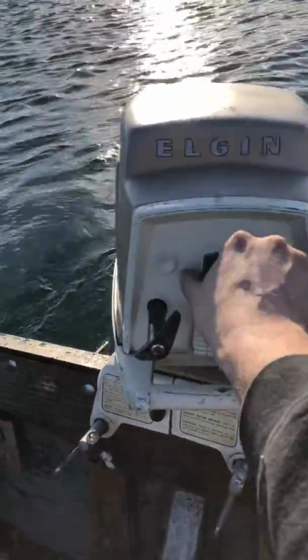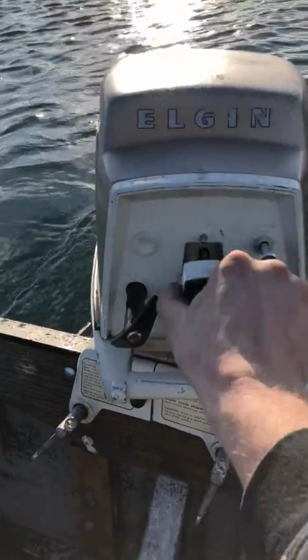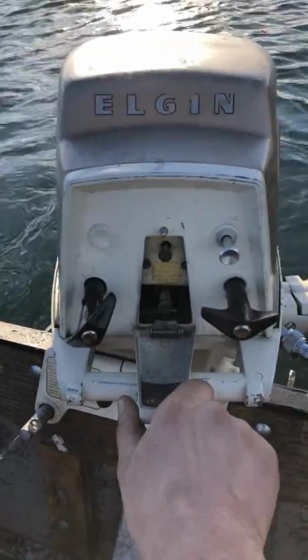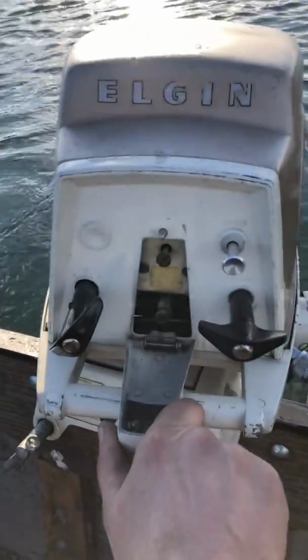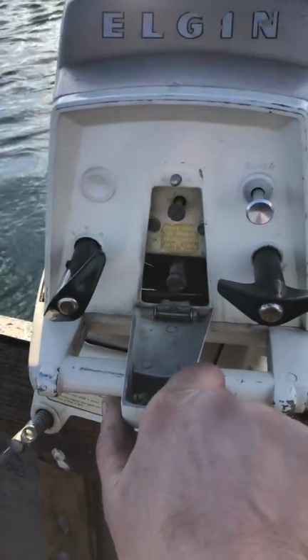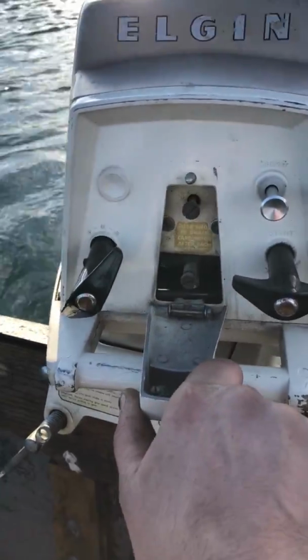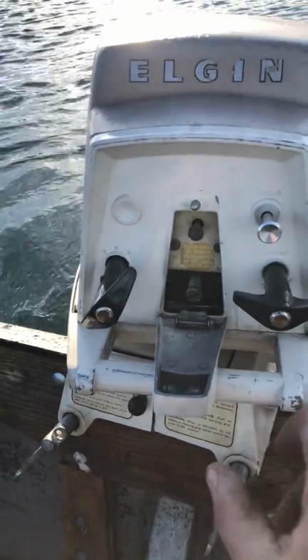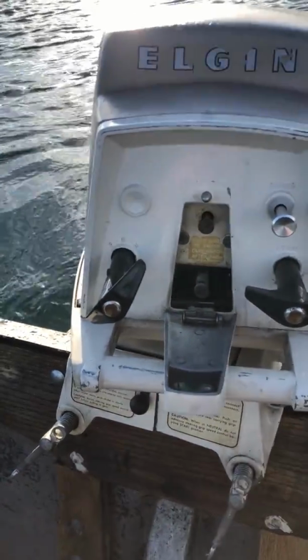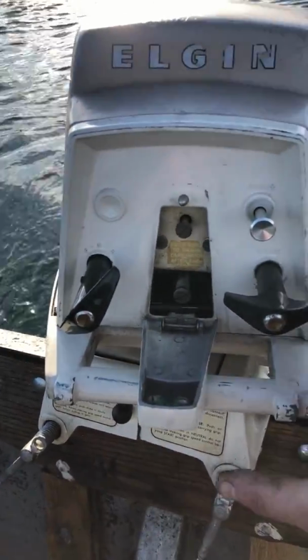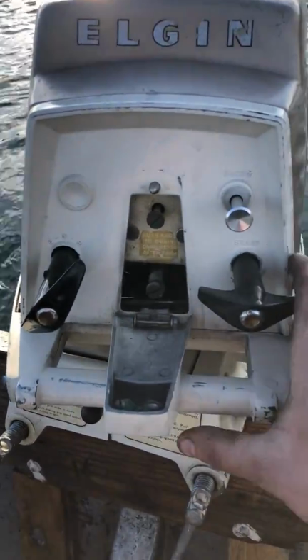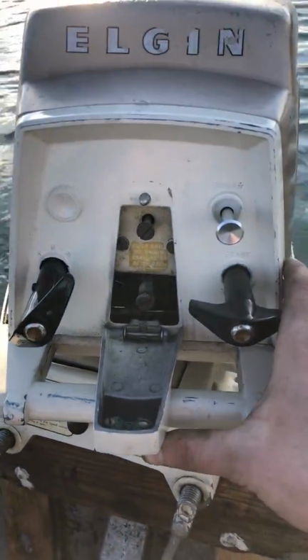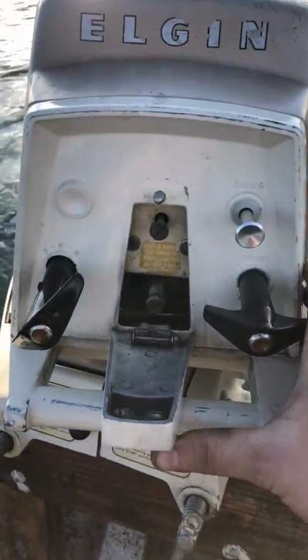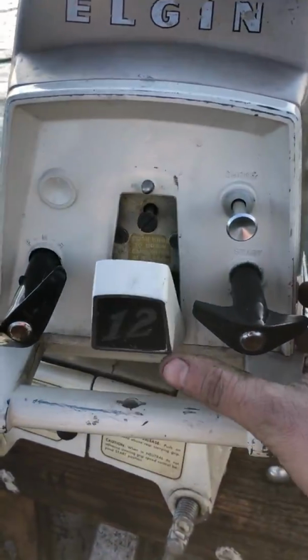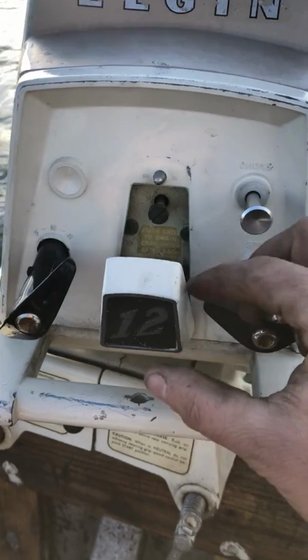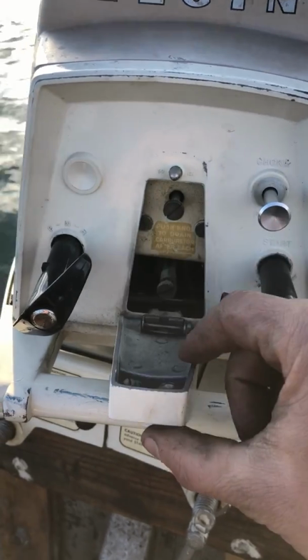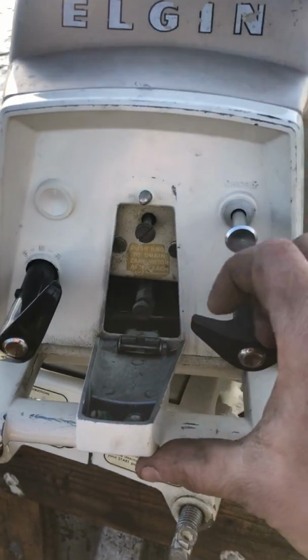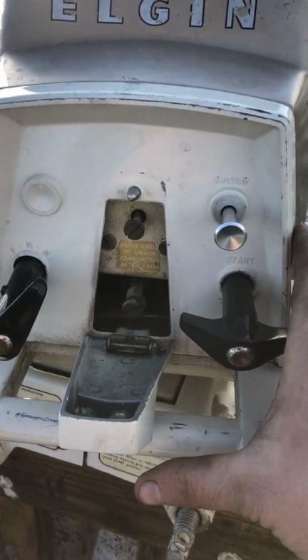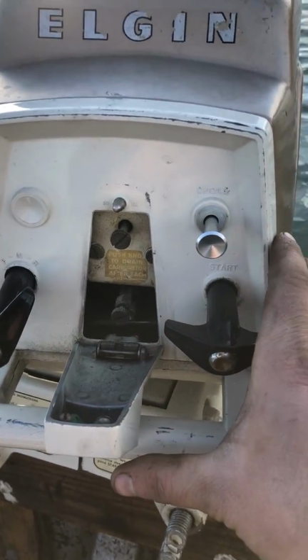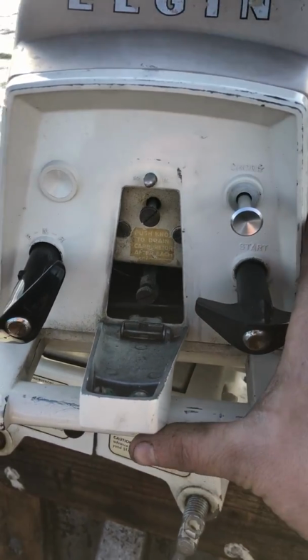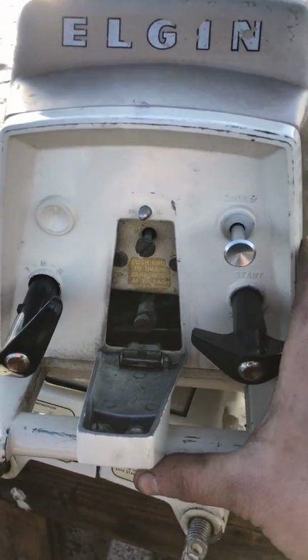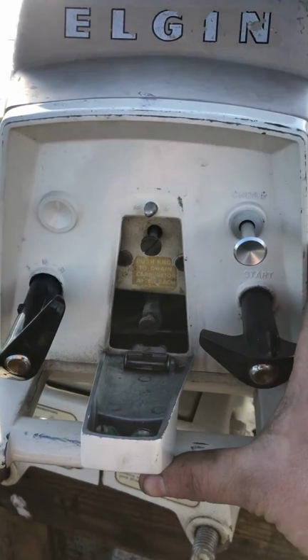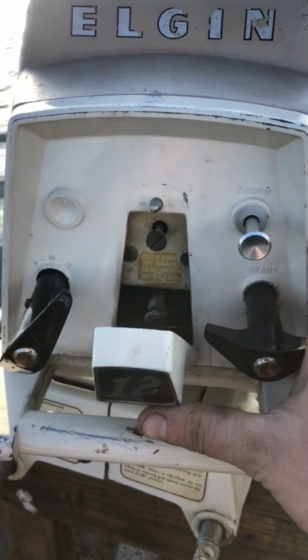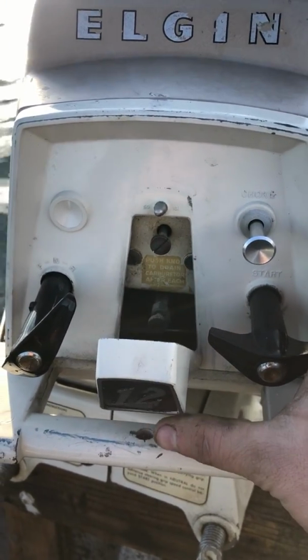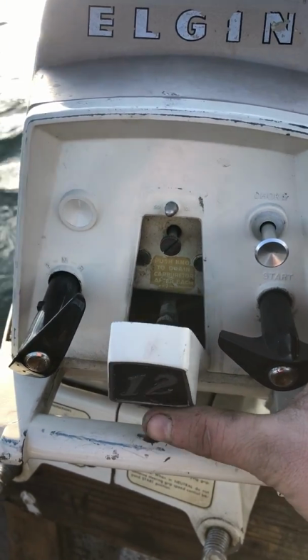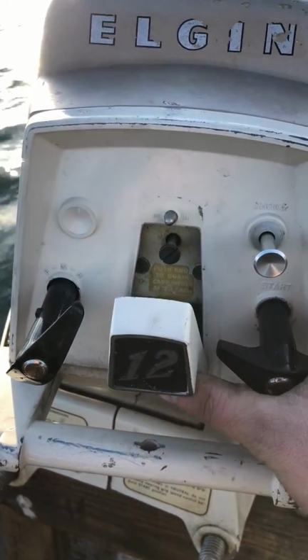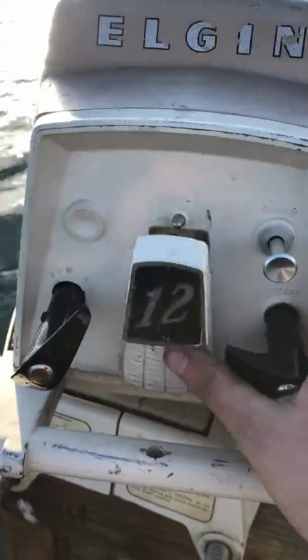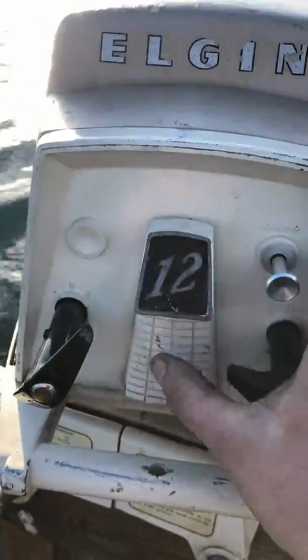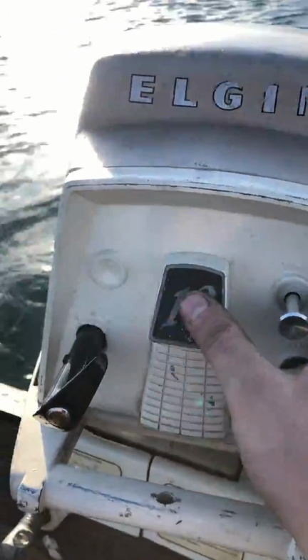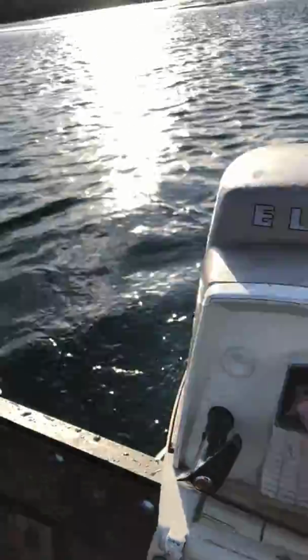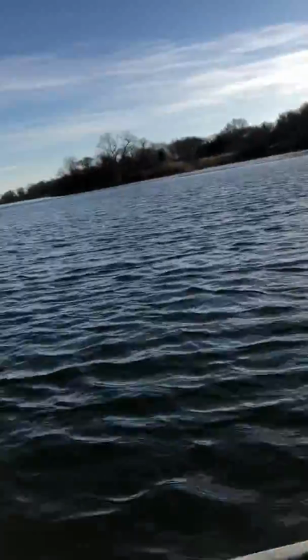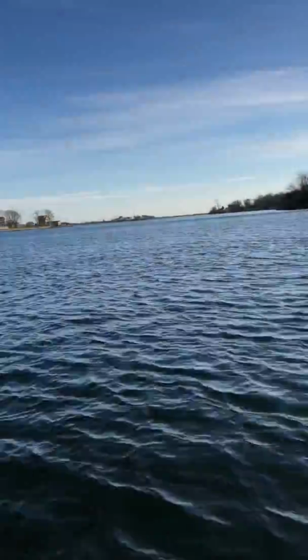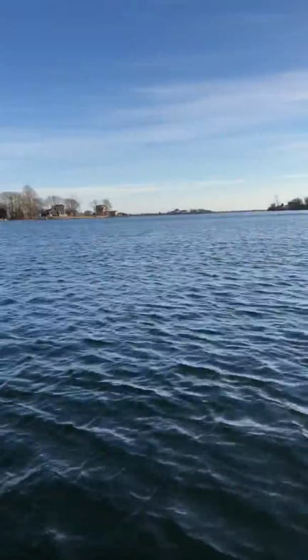I've got this cool little drop-down for the carb adjustments. You'll notice it does need to be adjusted a little bit — it's got a little bit of a lean misfire at low RPM, but I'm not going to figure out where the base idle is supposed to be before I mess around with it. I just really wanted an excuse to get out on the water today.